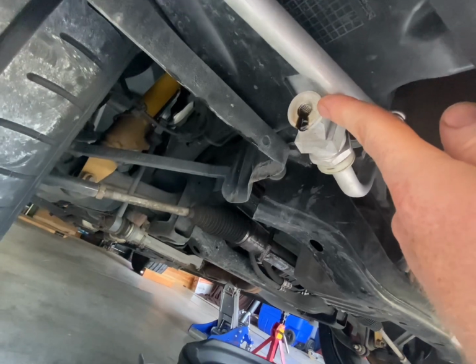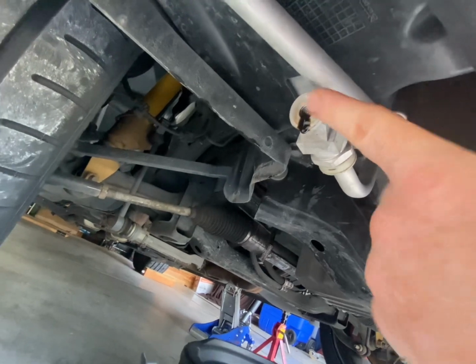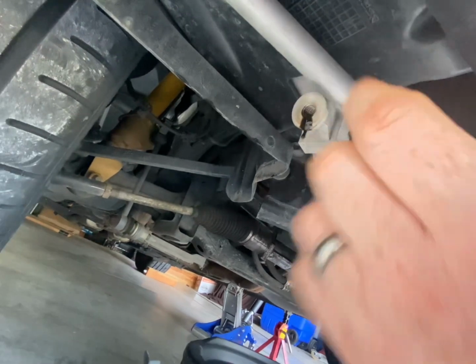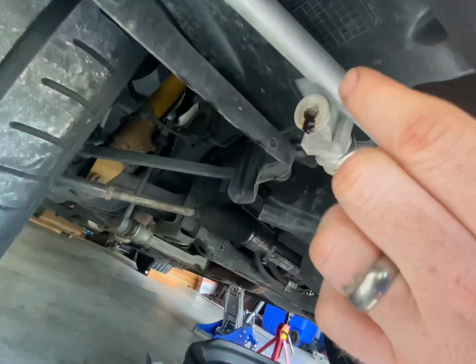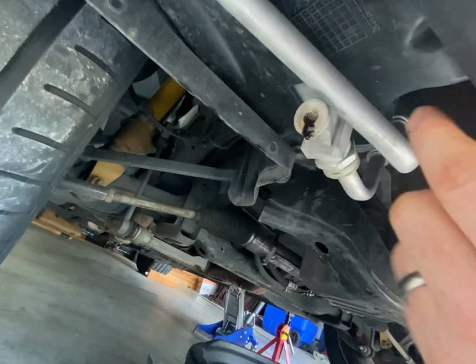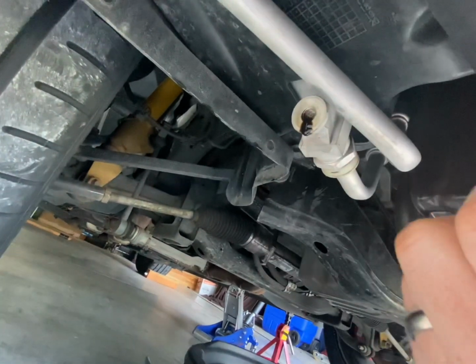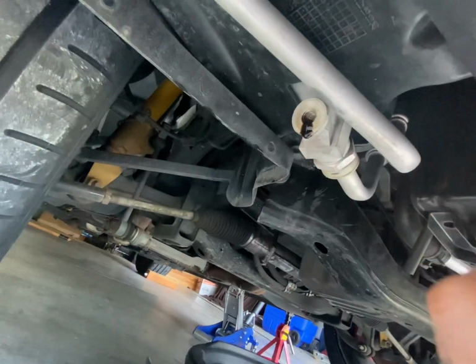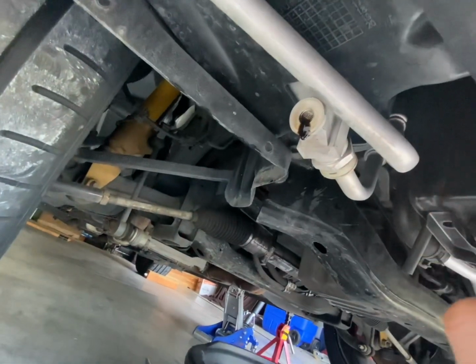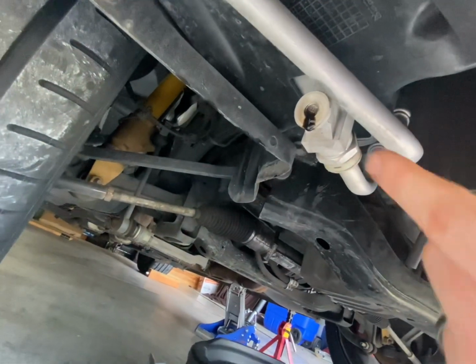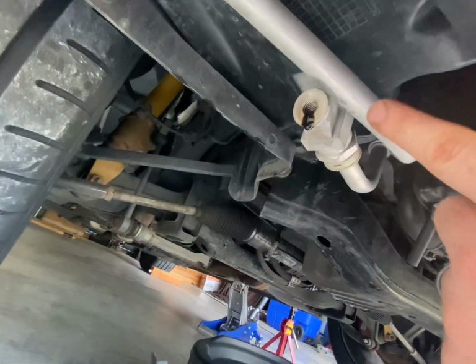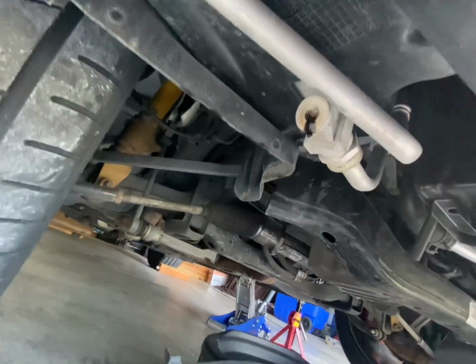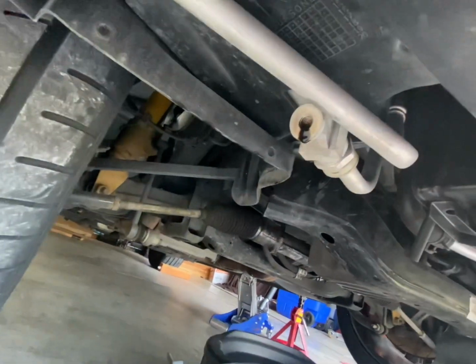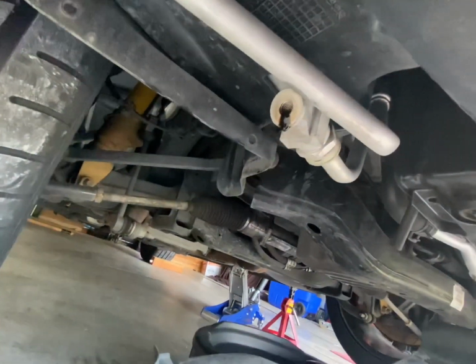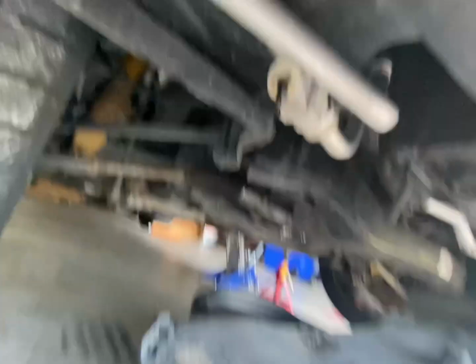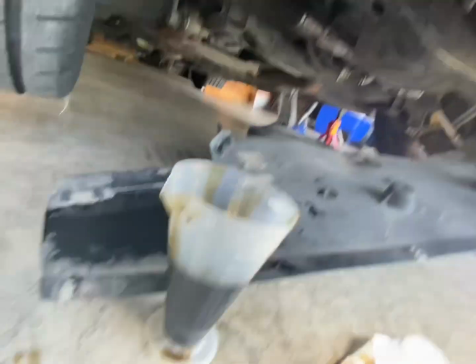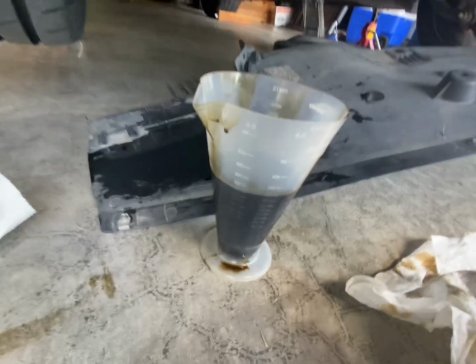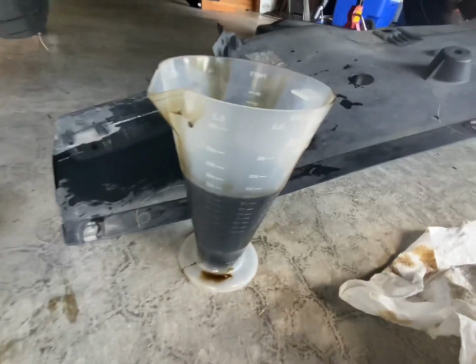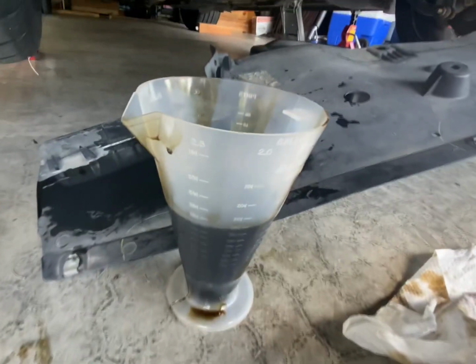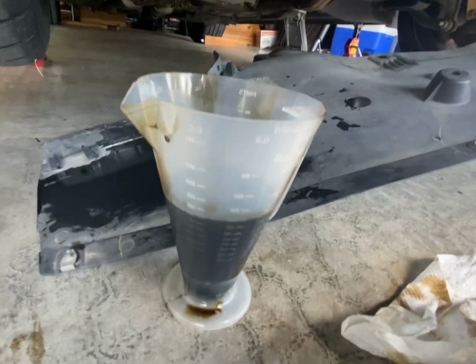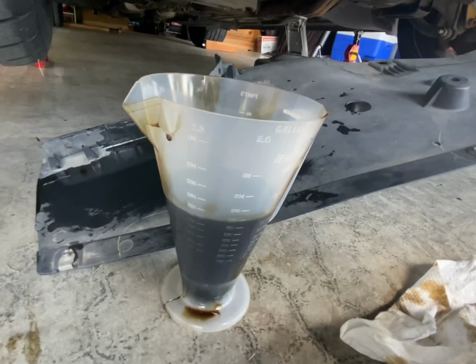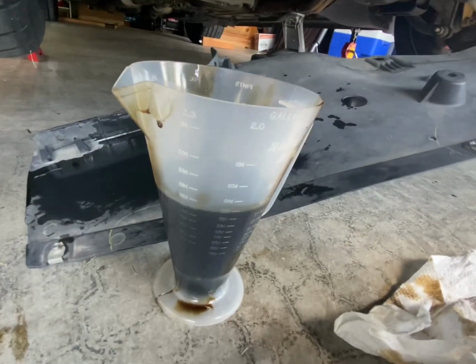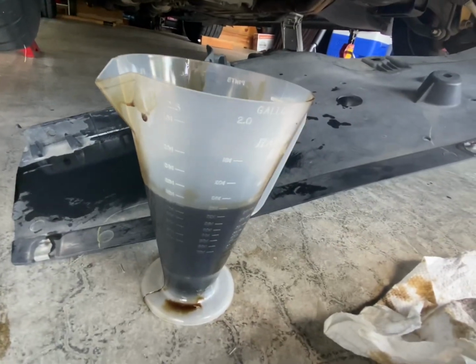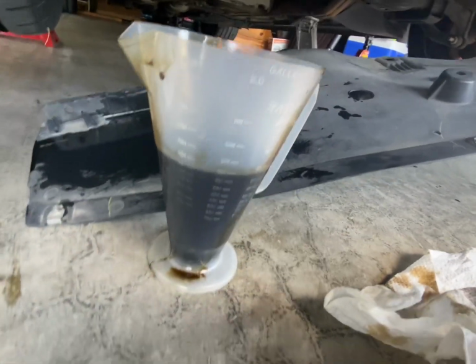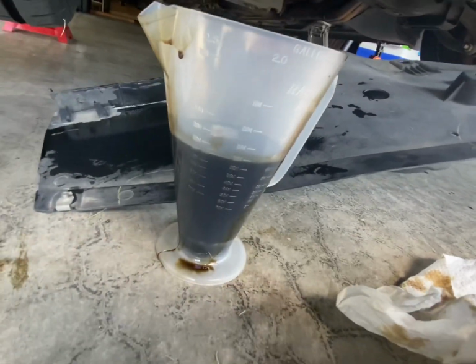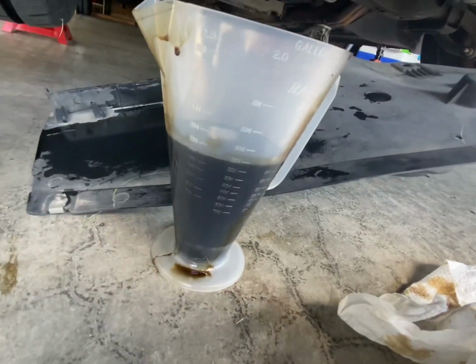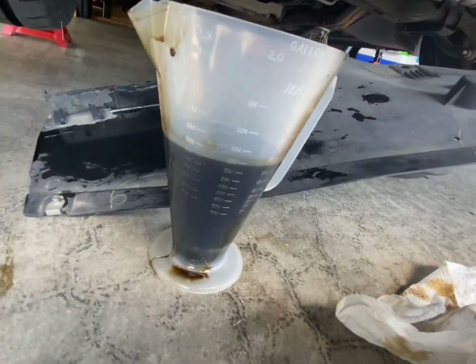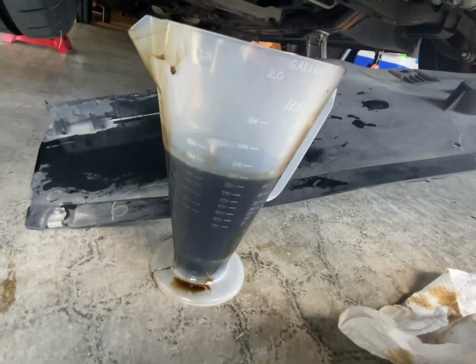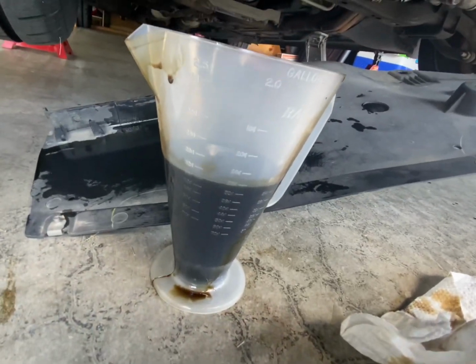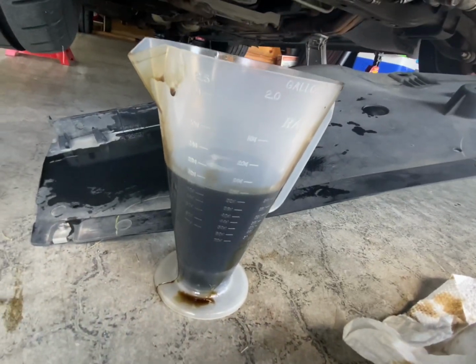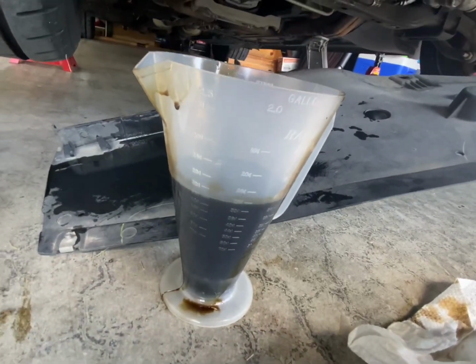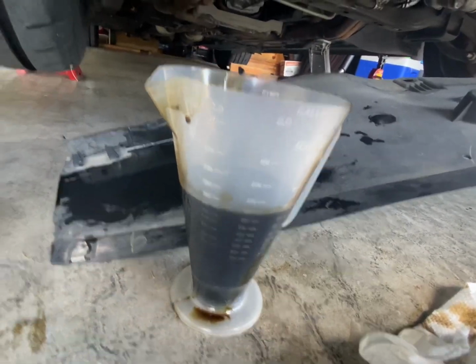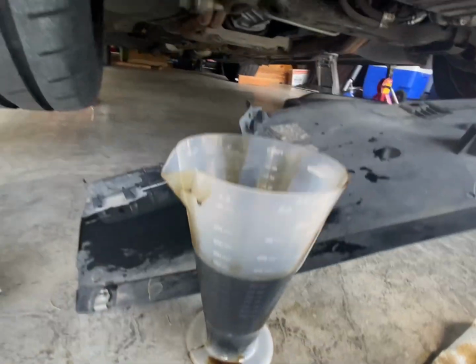After I seal this back up, I'll tell you what the overall amount was that came out of there.